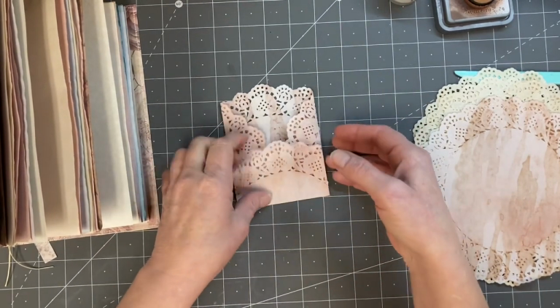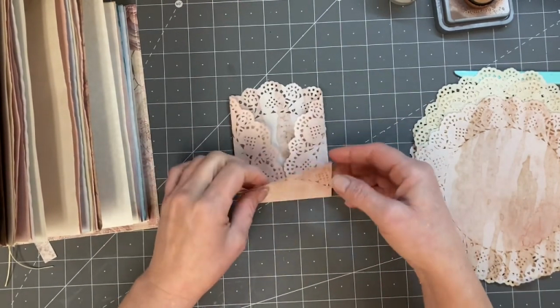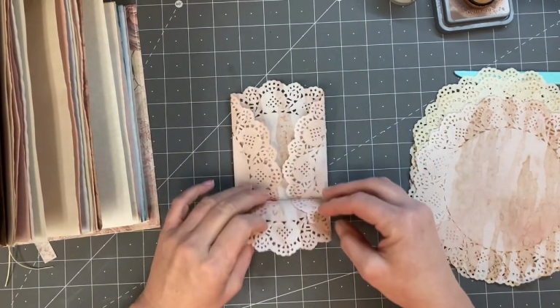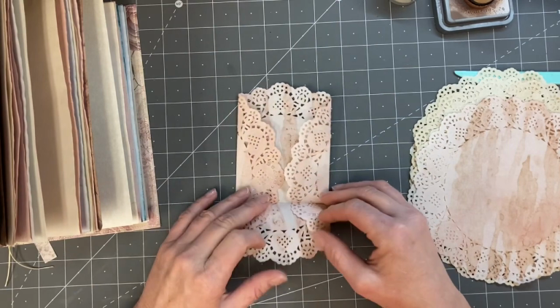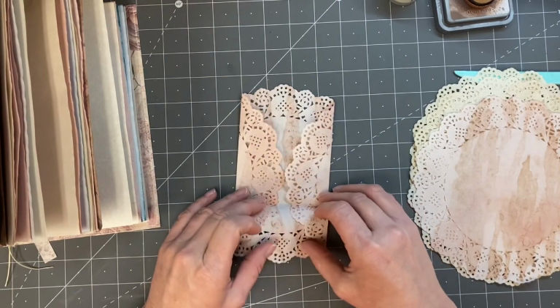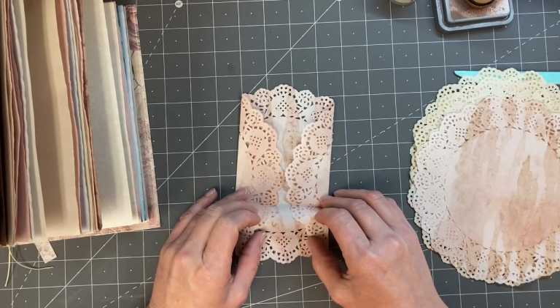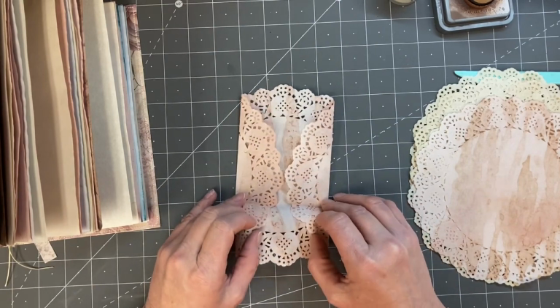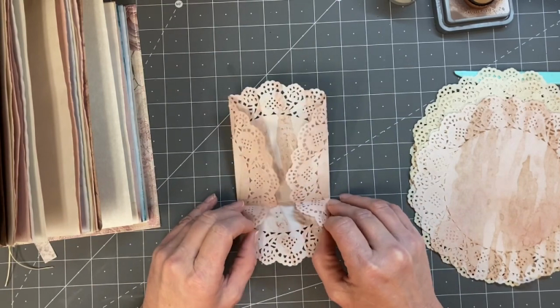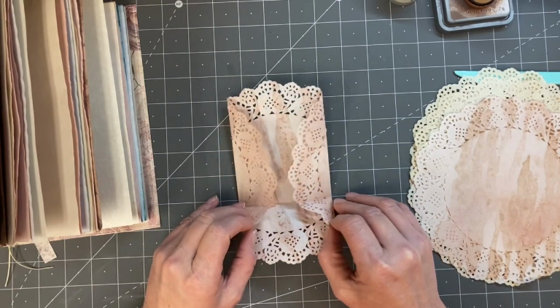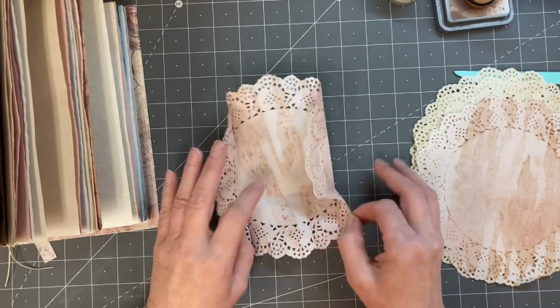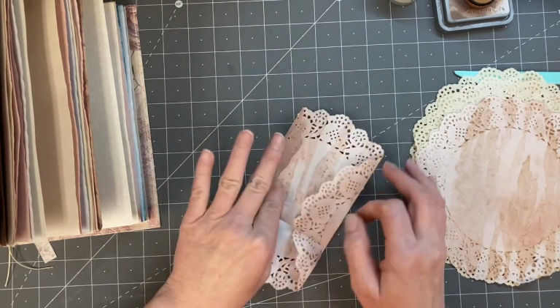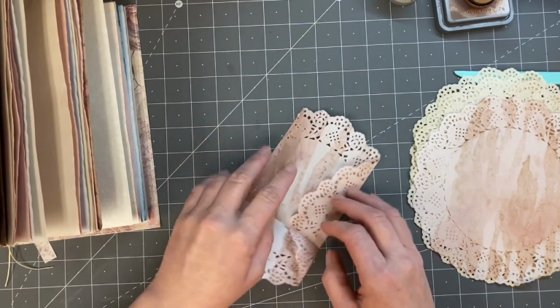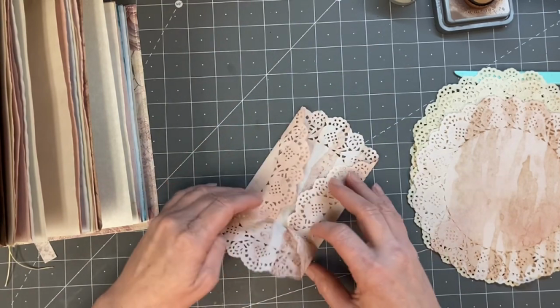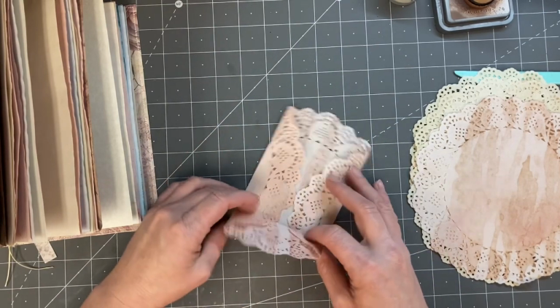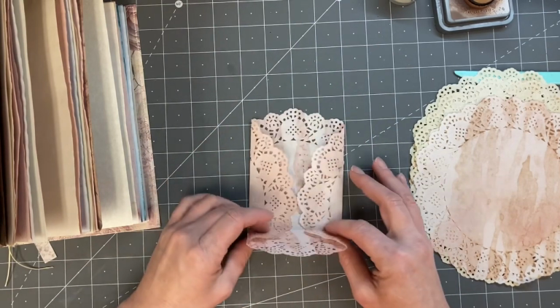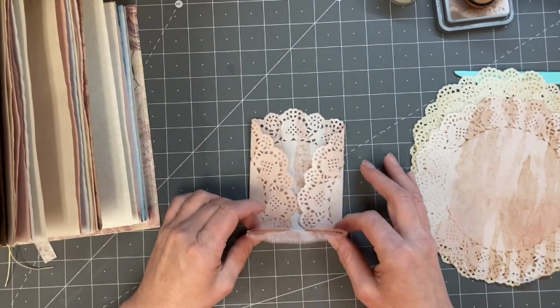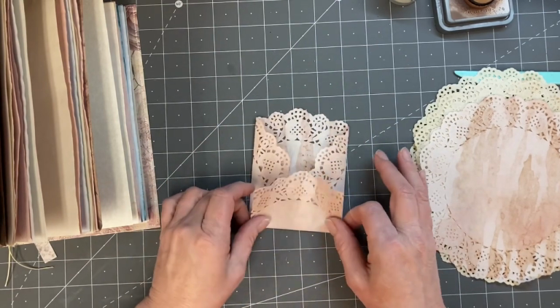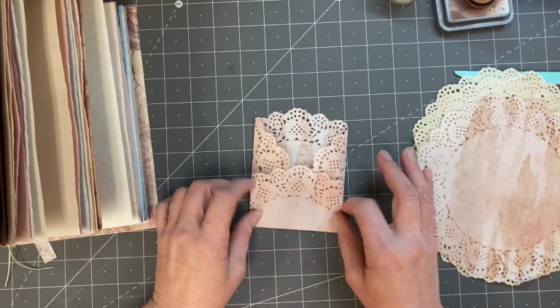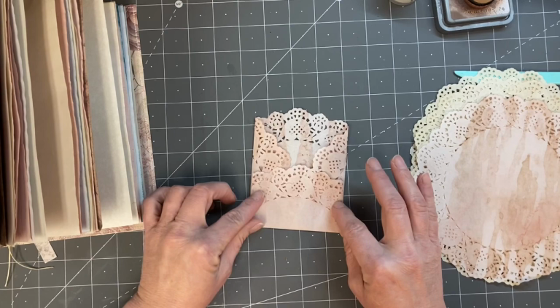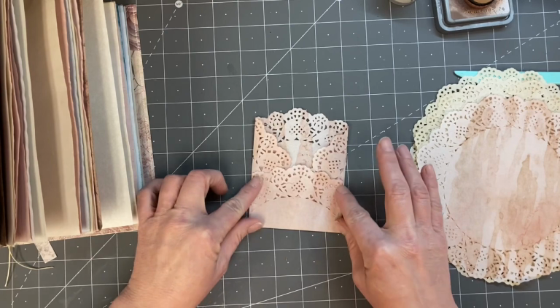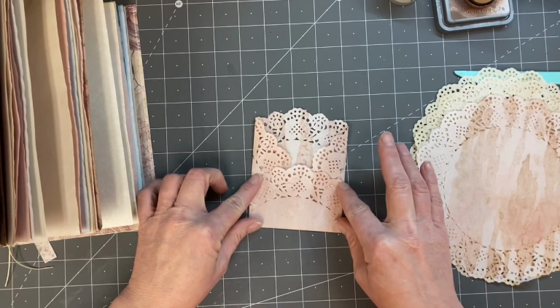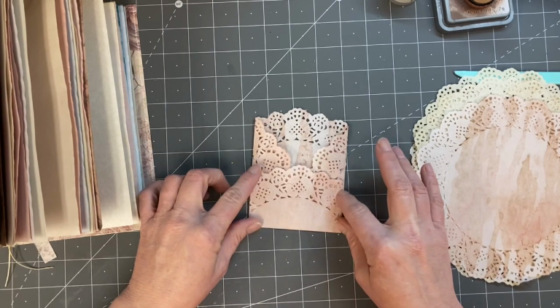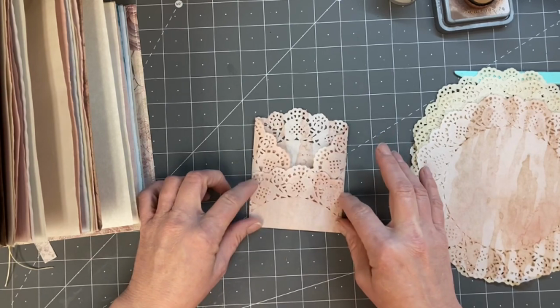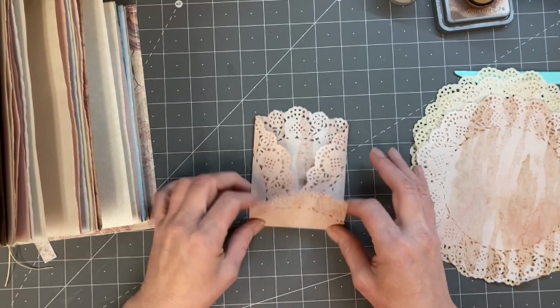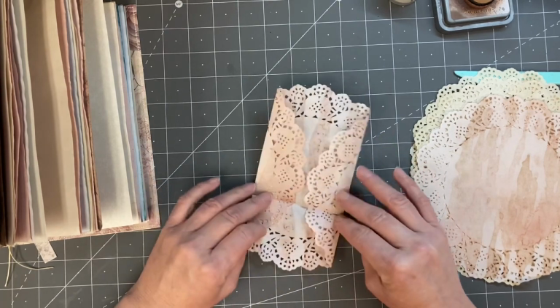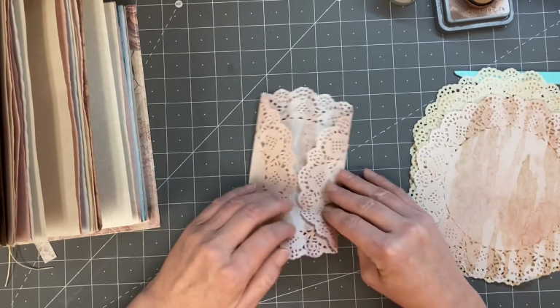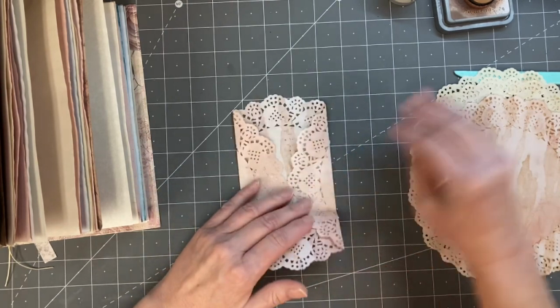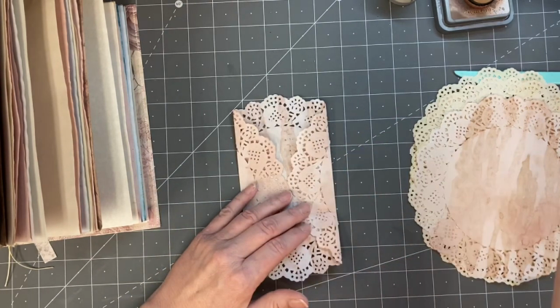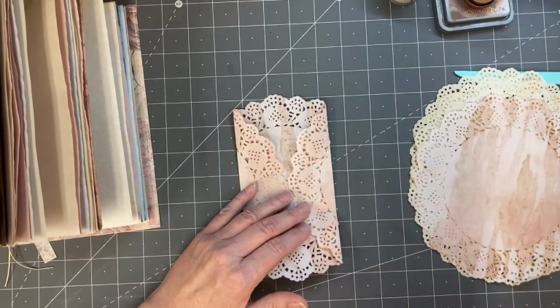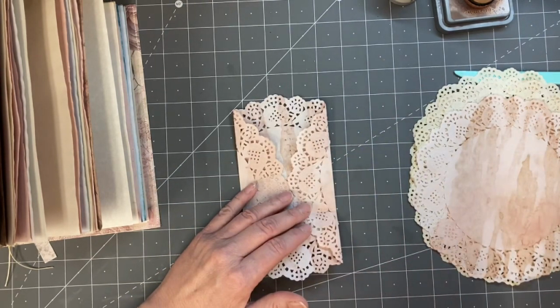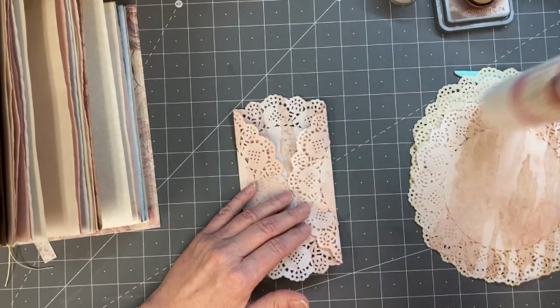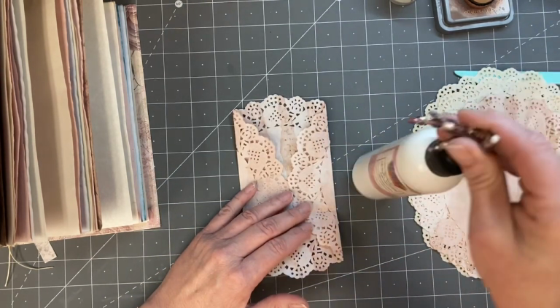I think that's pretty much all you do — cause maybe glue it here. We'll try it, right? It doesn't hurt to try.